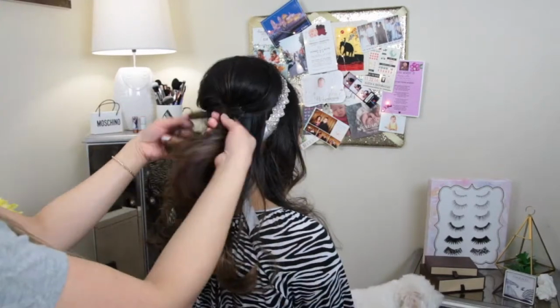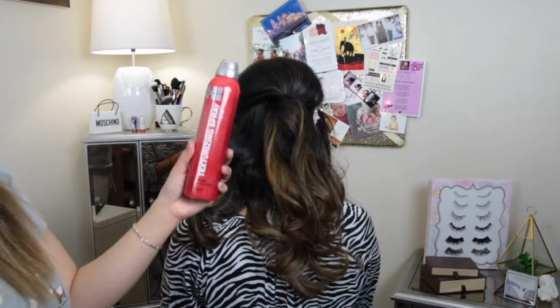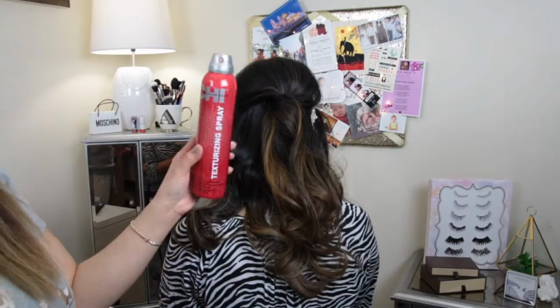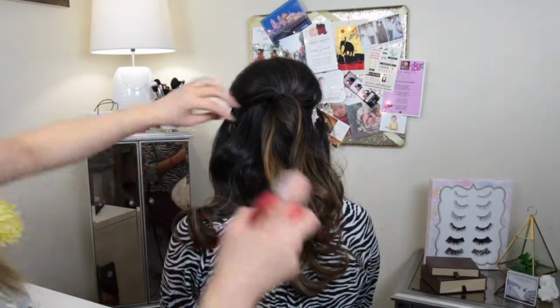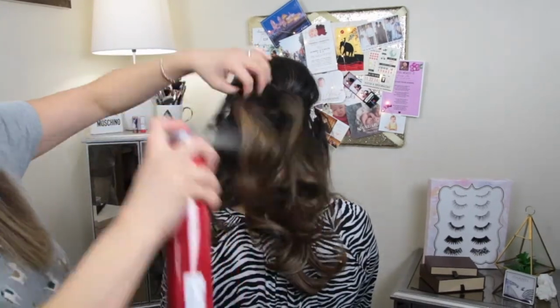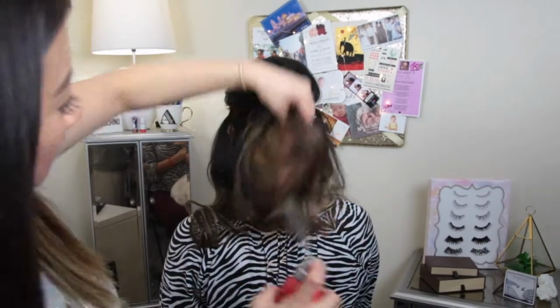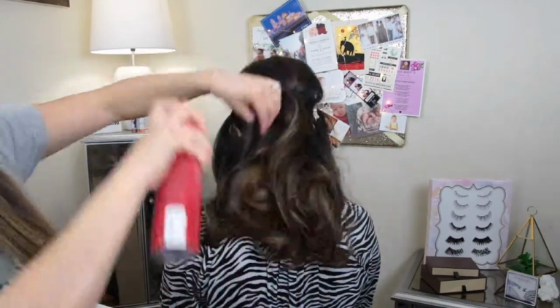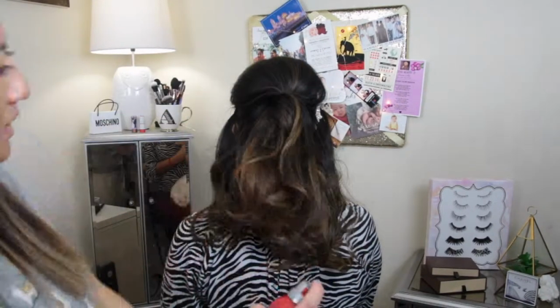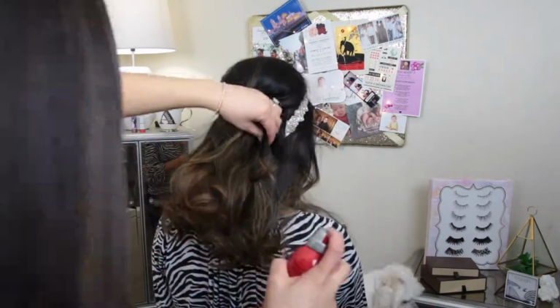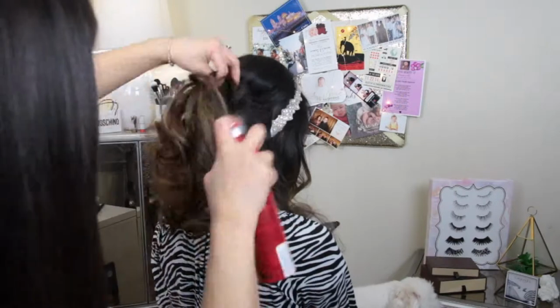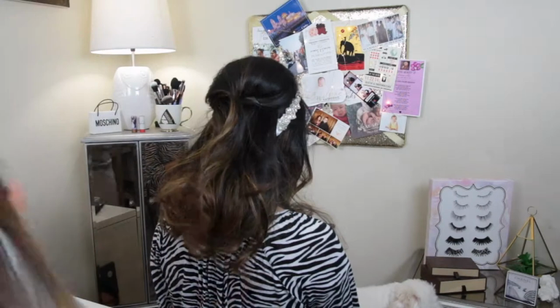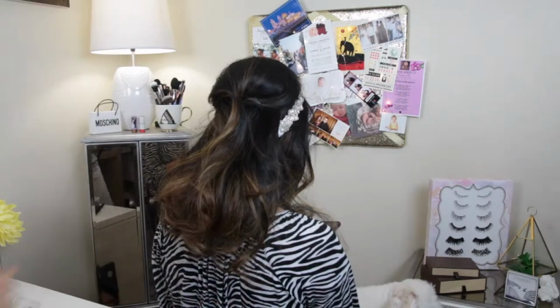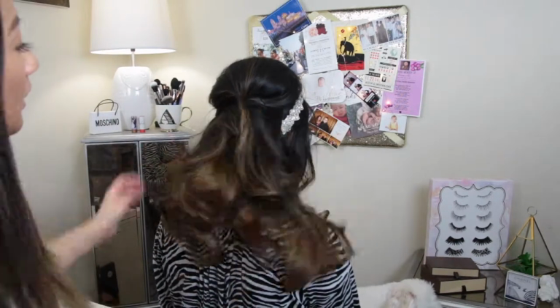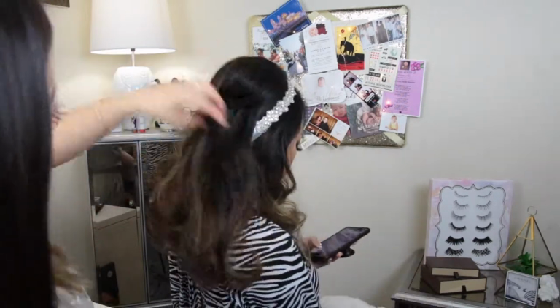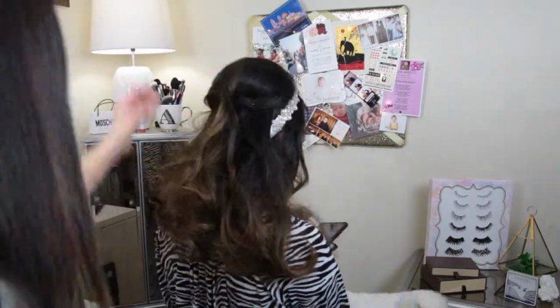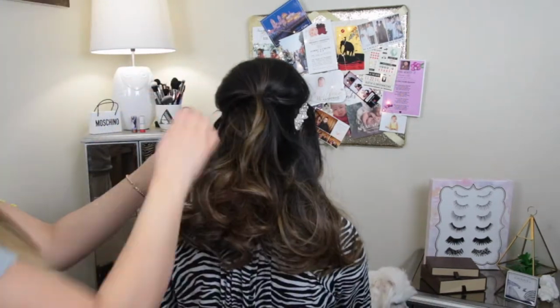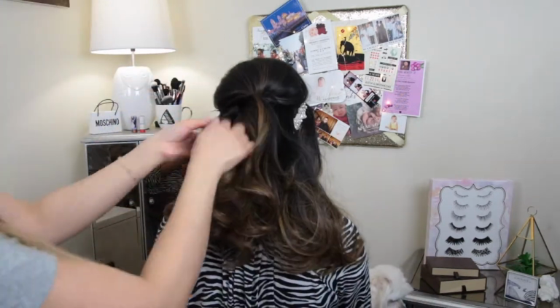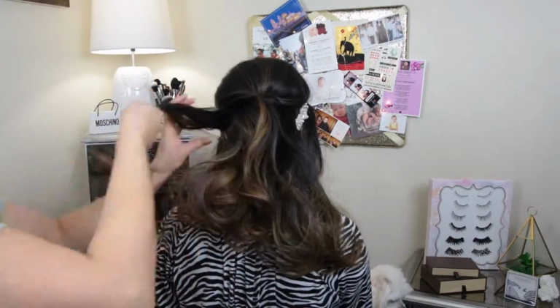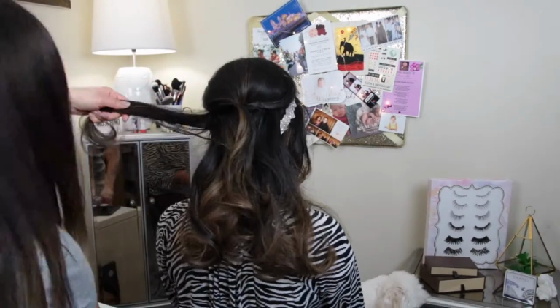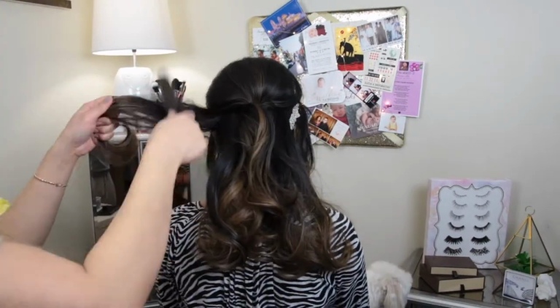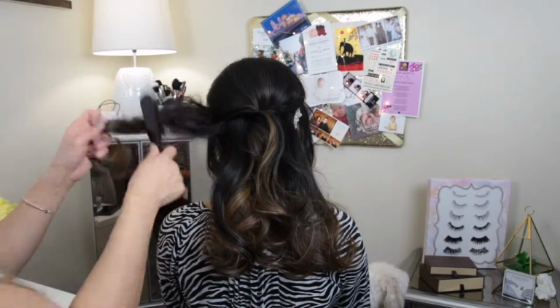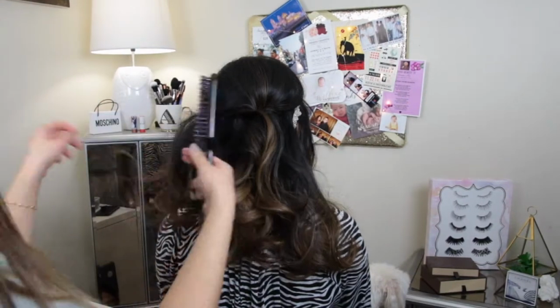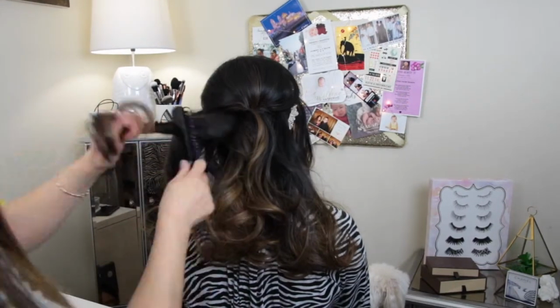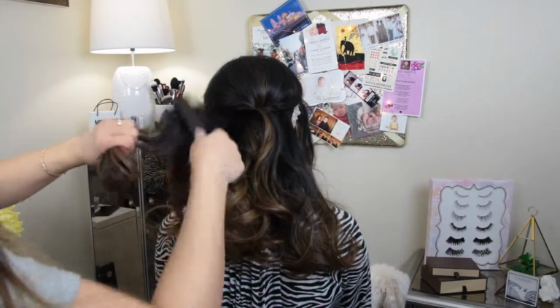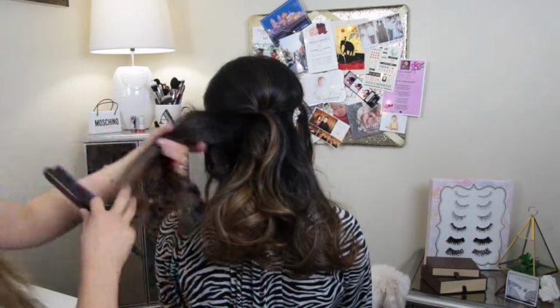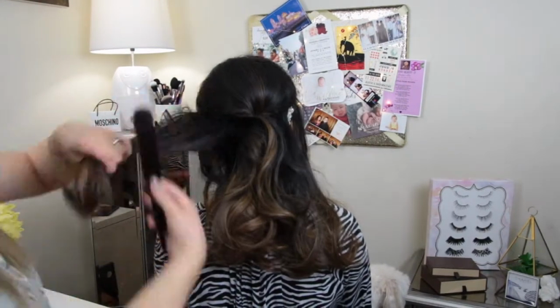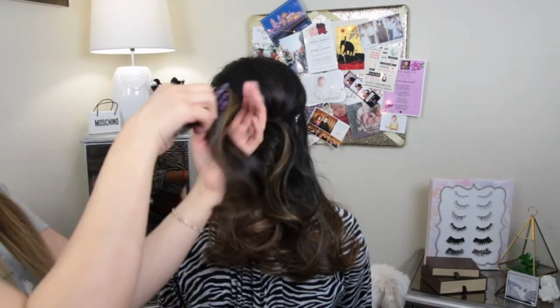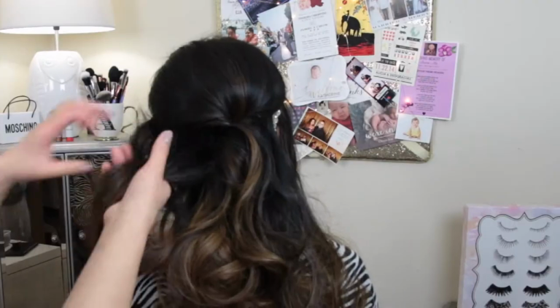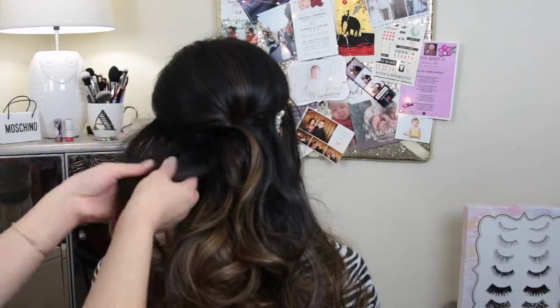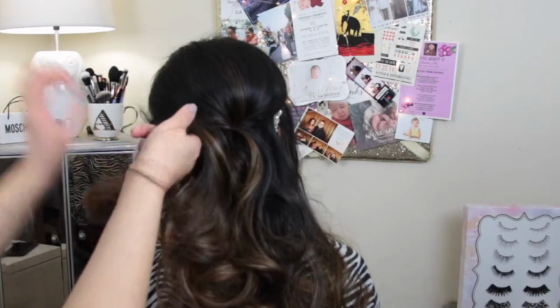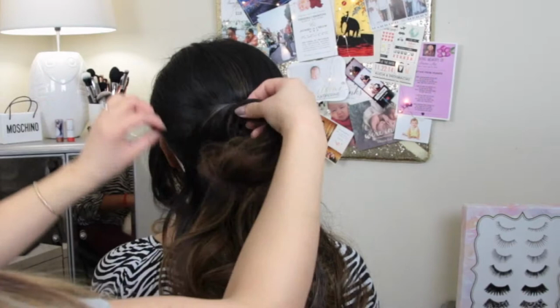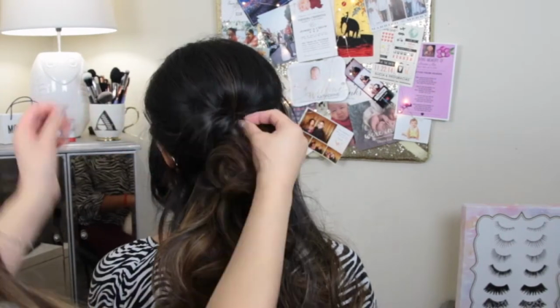Once I'm satisfied with the poof, I'm going to take a little bit of texturizing spray and spray her whole bottom half, because I really want to make sure that all the curls and this updo are going to be nice and fluffy-looking without adding a hair bun.